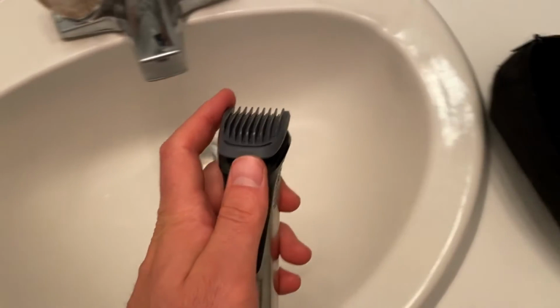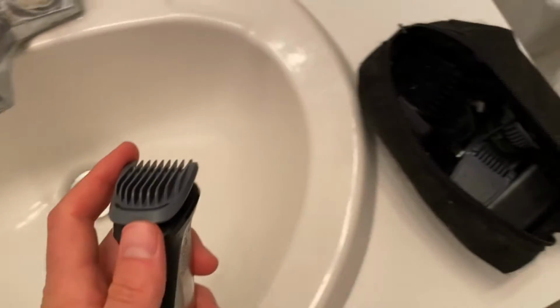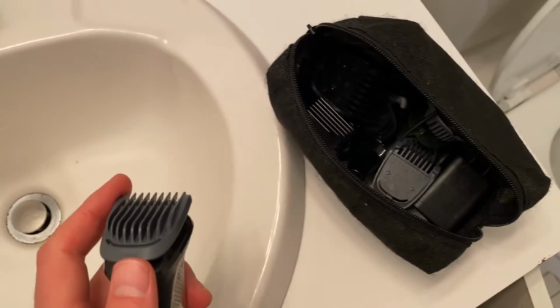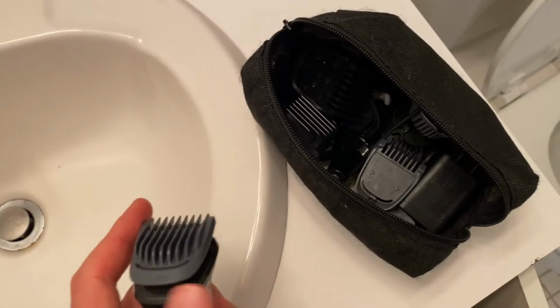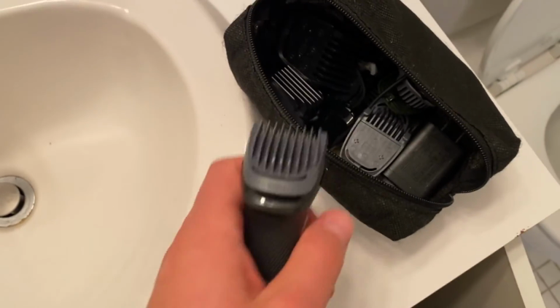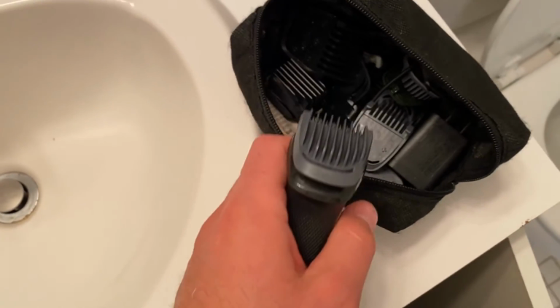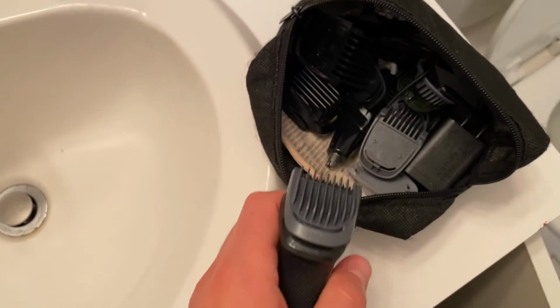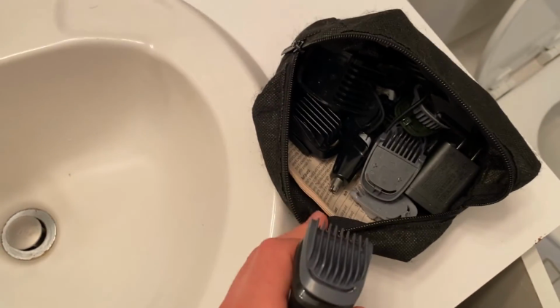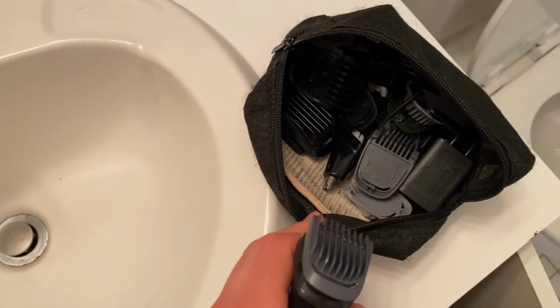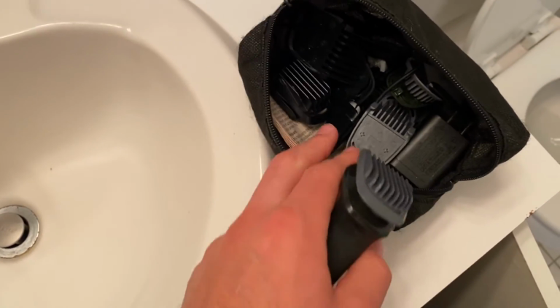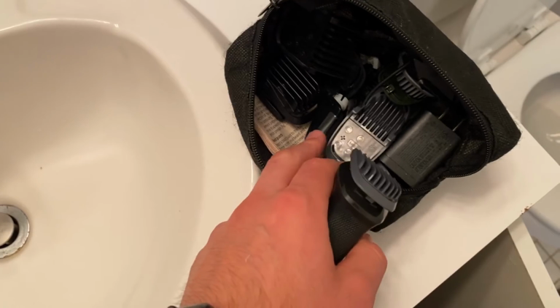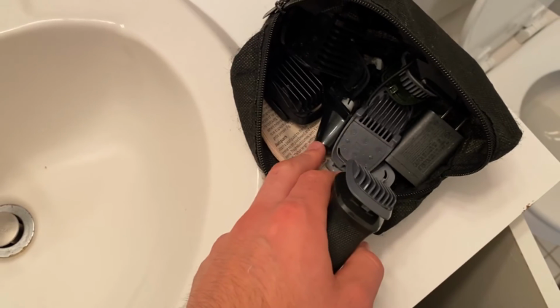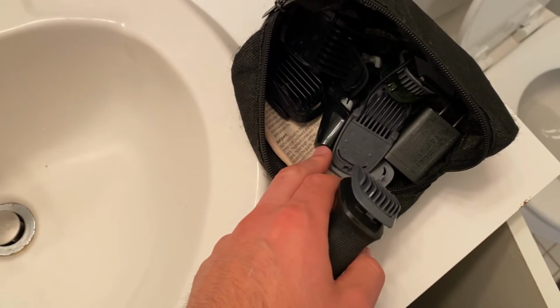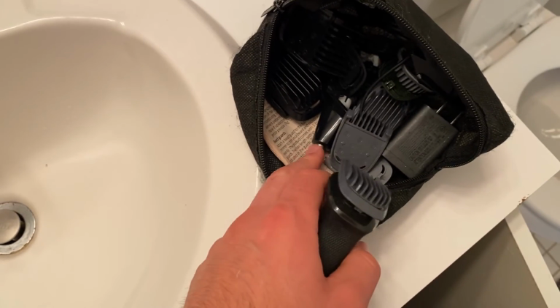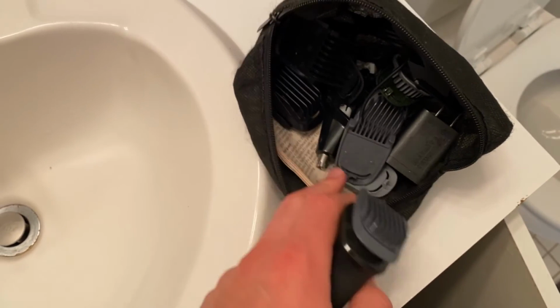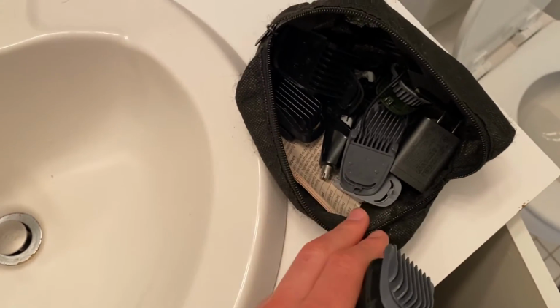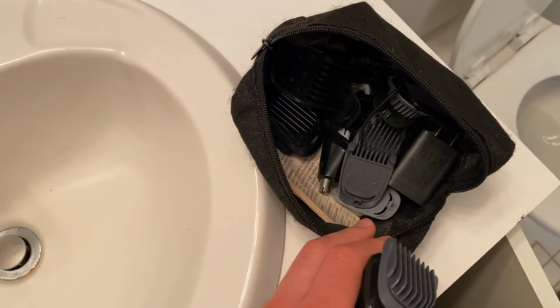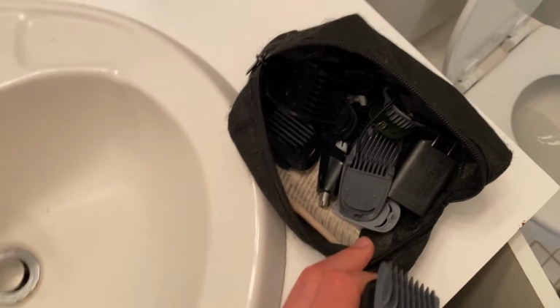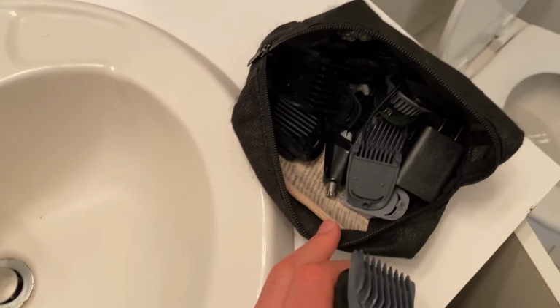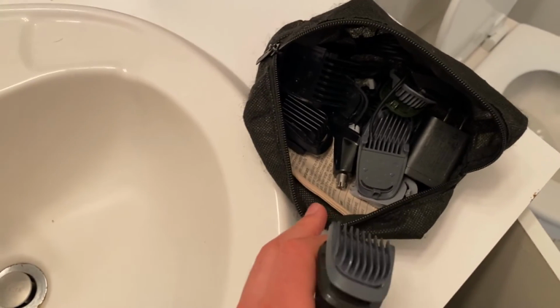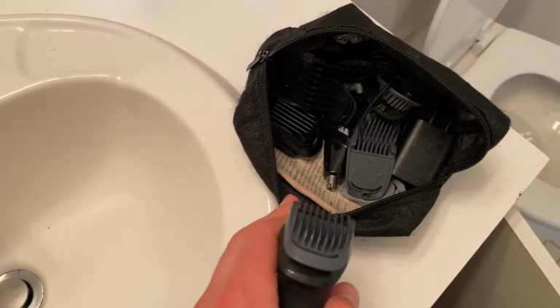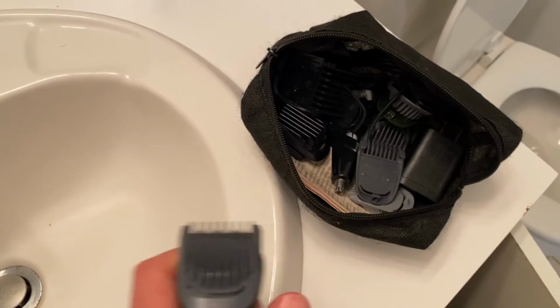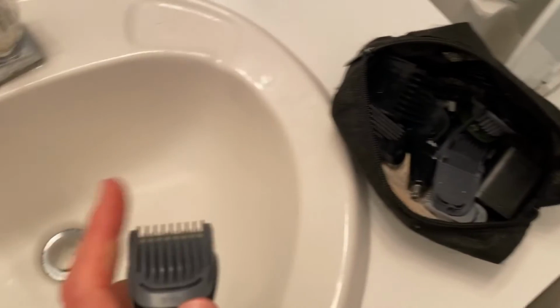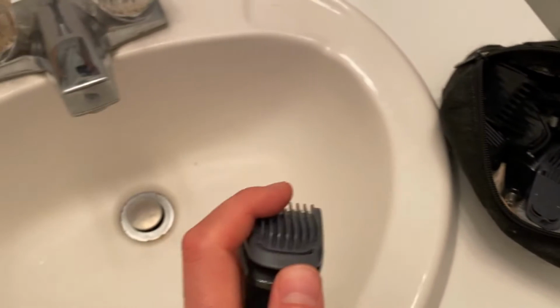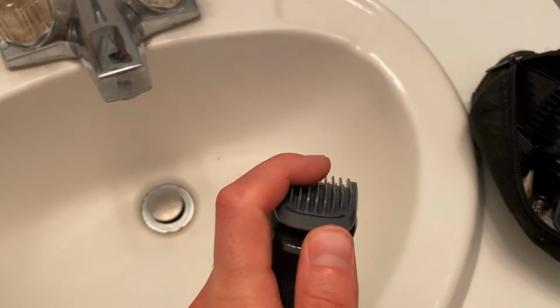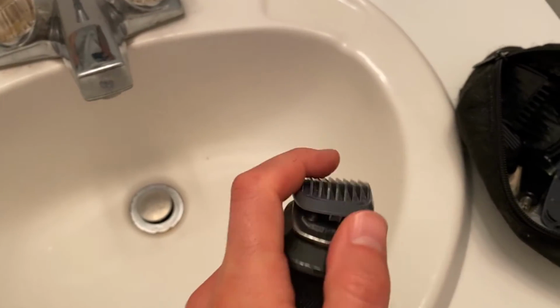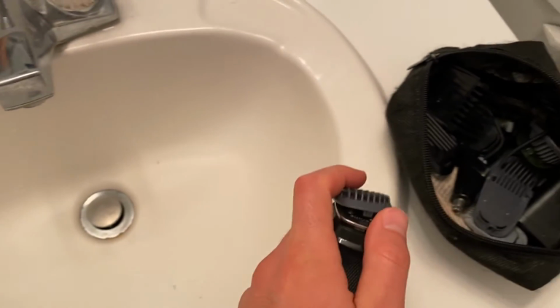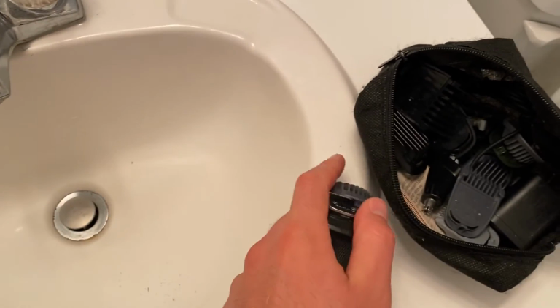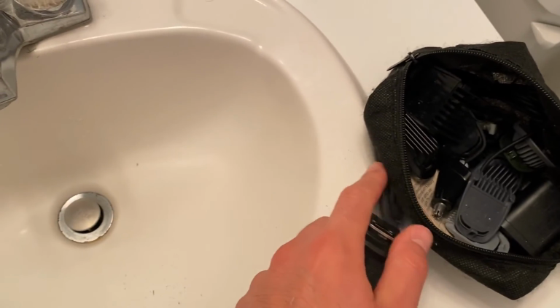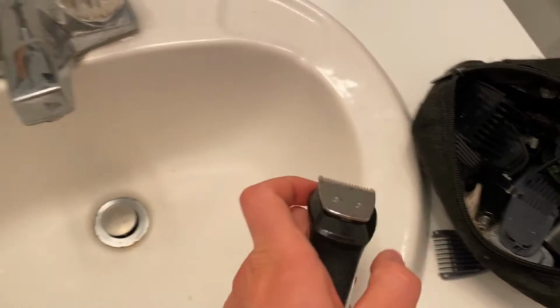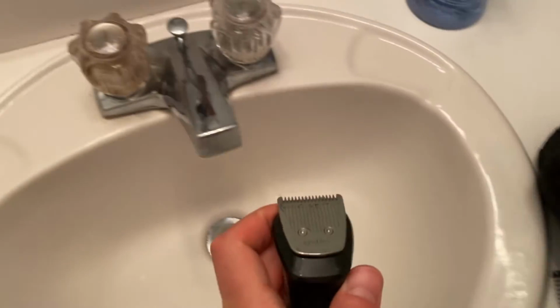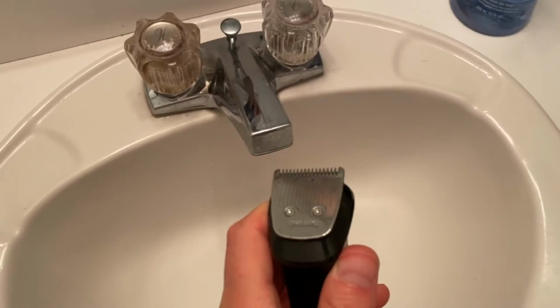It comes with an entire bag of attachments — it's got an eyebrow attachment, different trimmers, for example for your nose hair, and it's got a body hair attachment. It's really easy to take on and off, as you can see it kind of just popped right off.